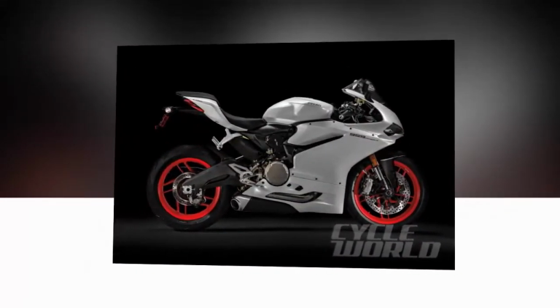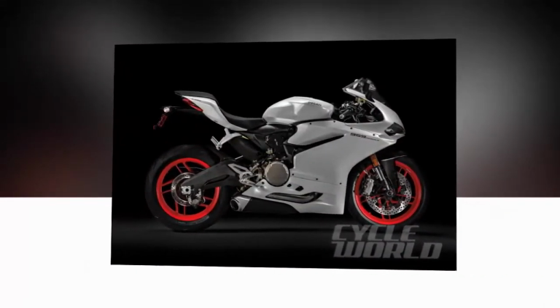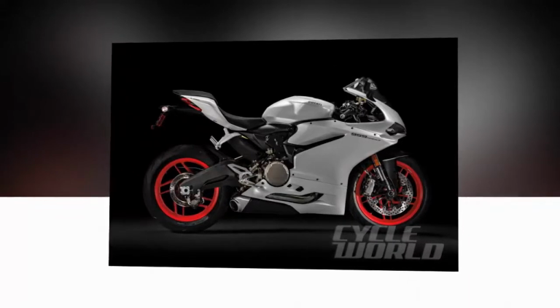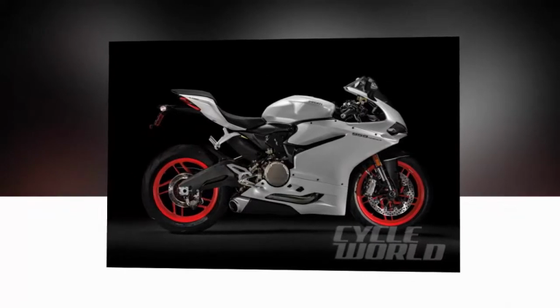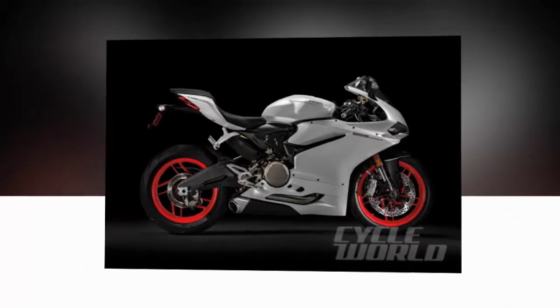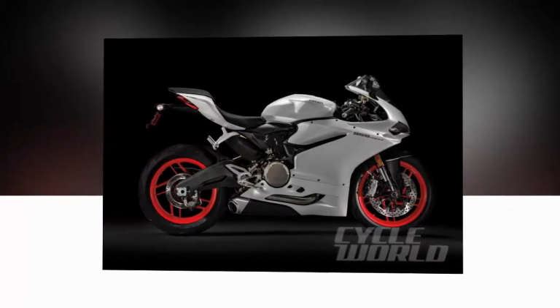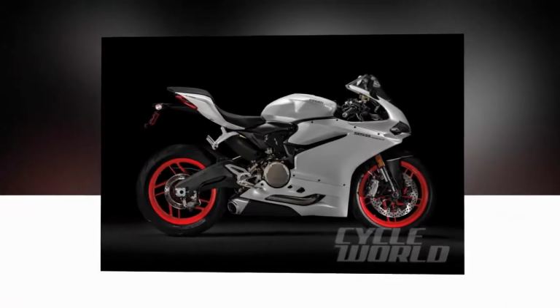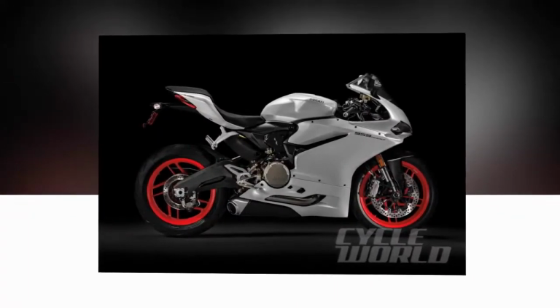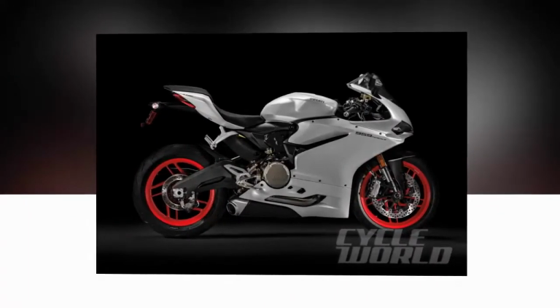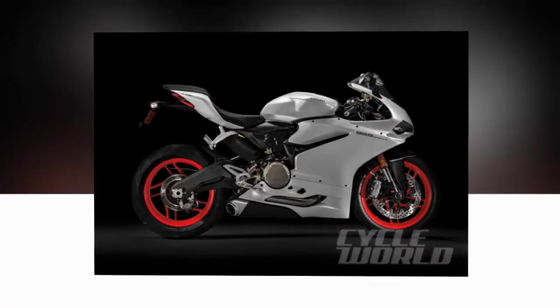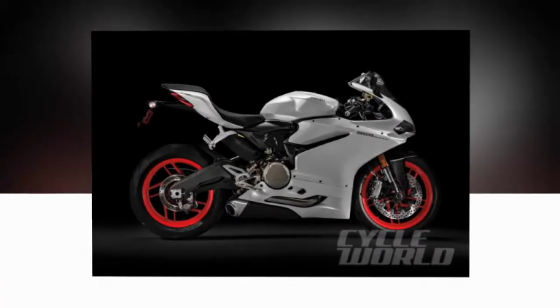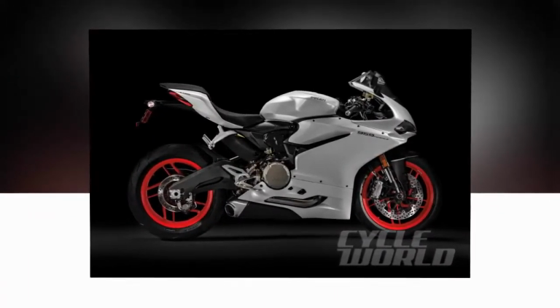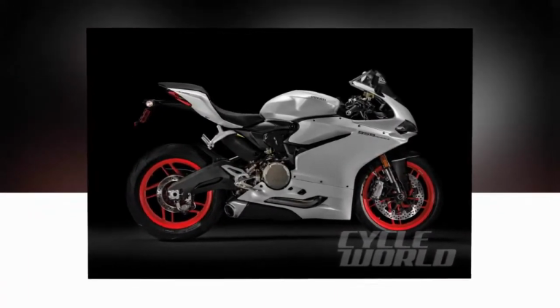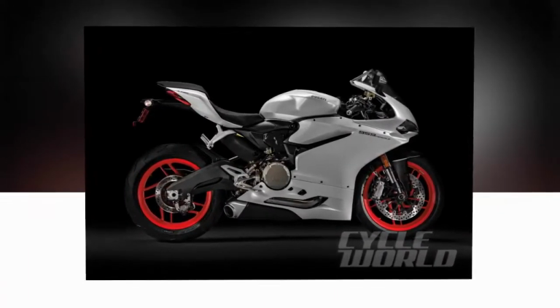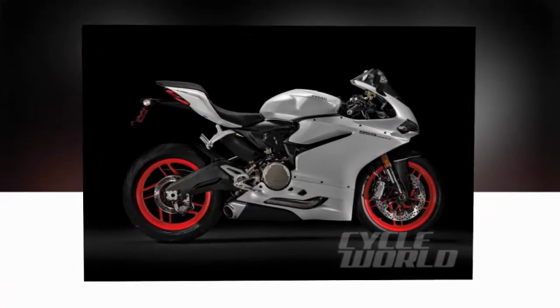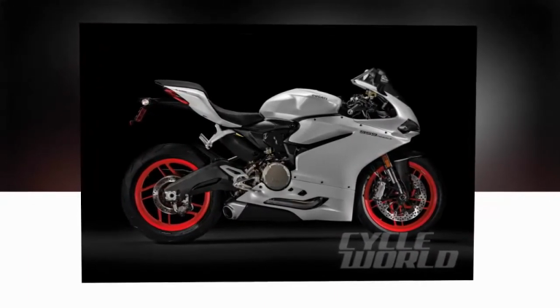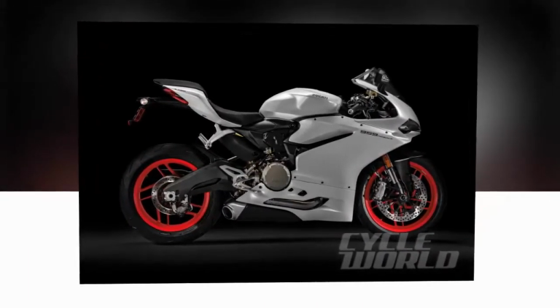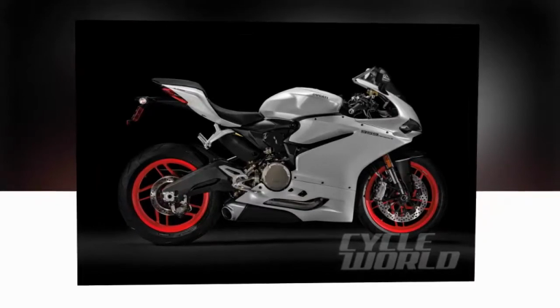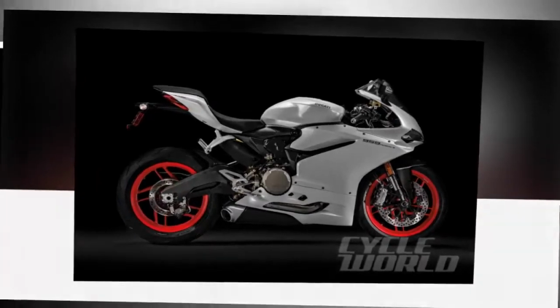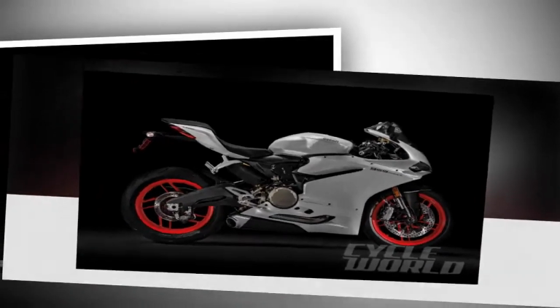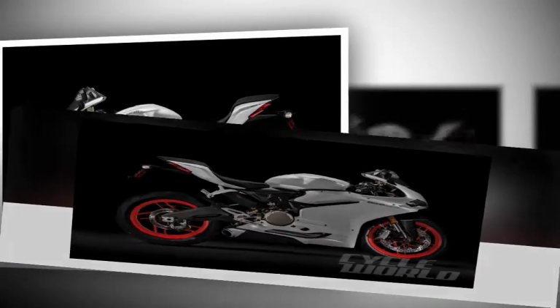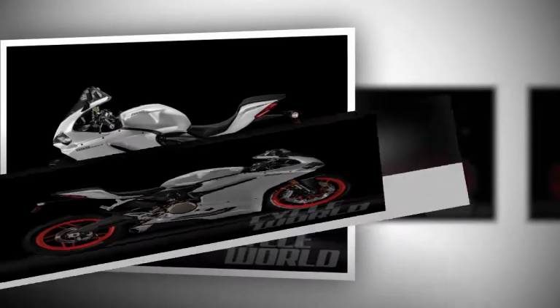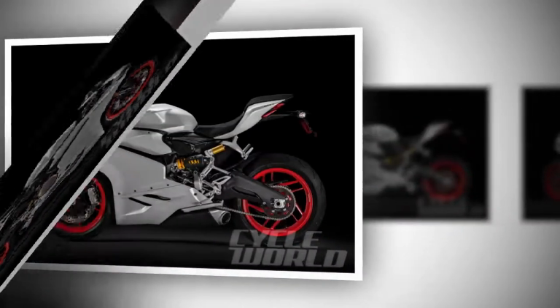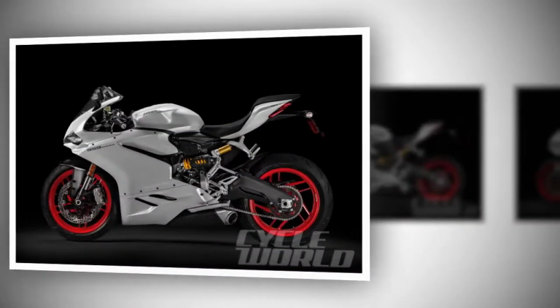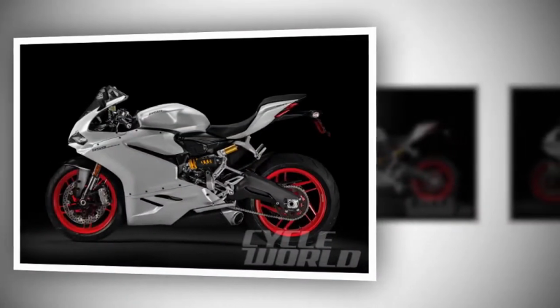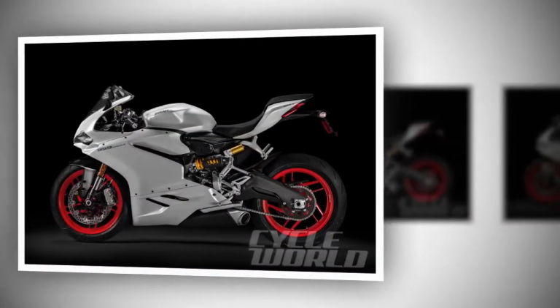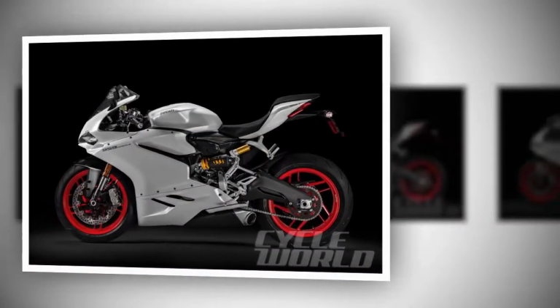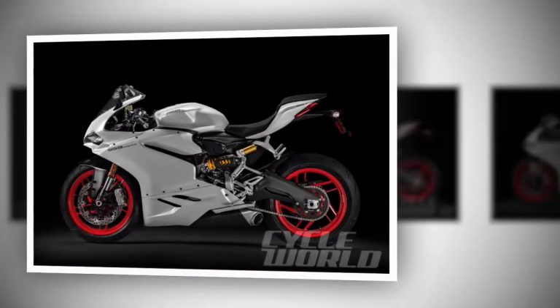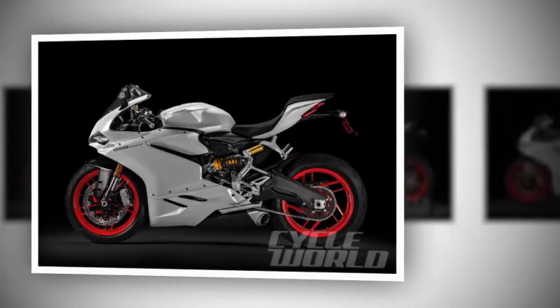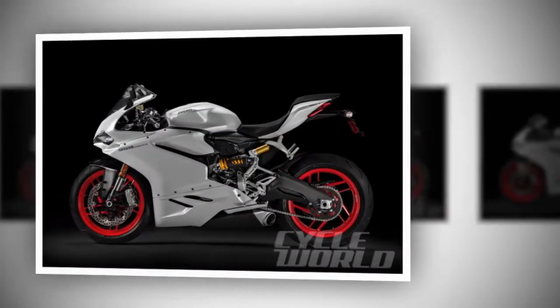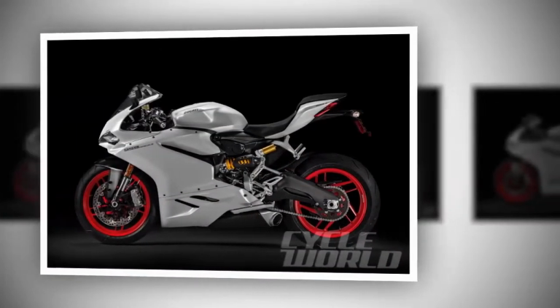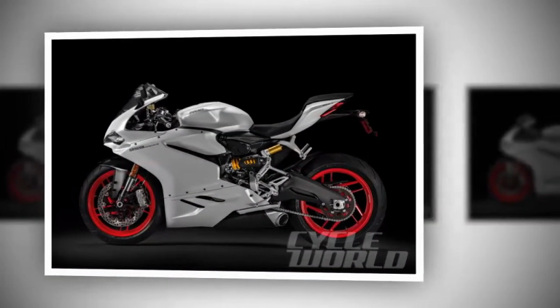Braking for Turn 1 — a personal favorite at Valencia — and dropping down to third required no rev-matching throttle blips, as the slipper clutch and EBC kept the rear wheel tracking true as I dove down to the apex.